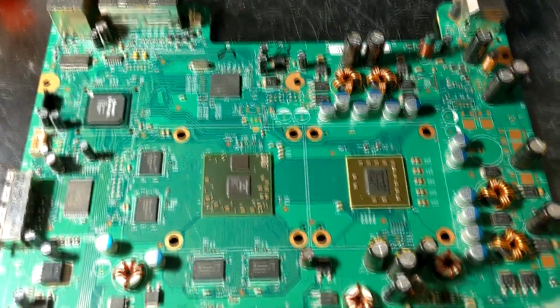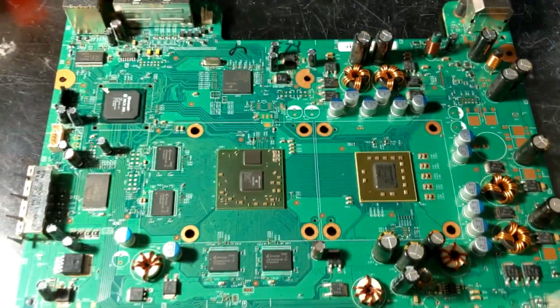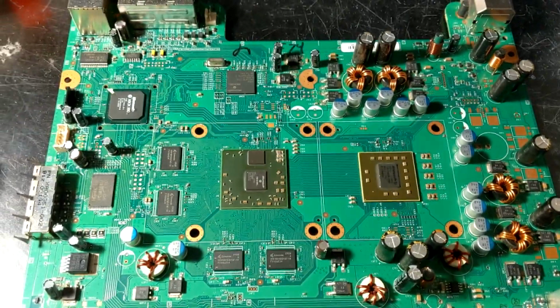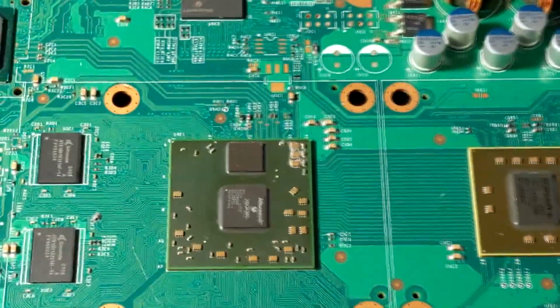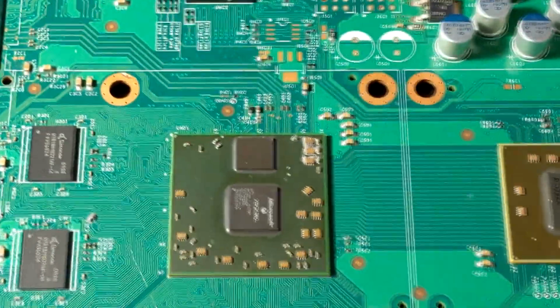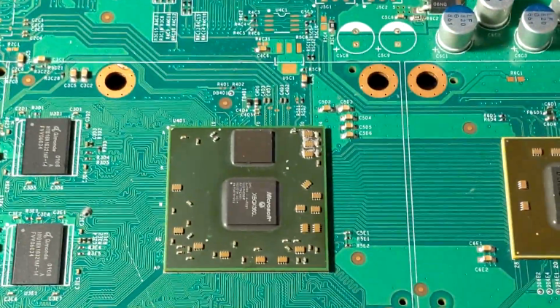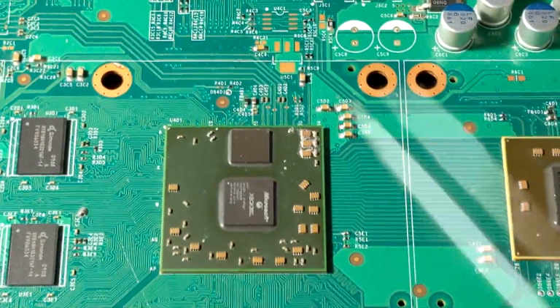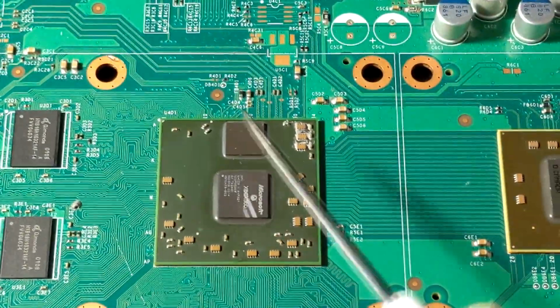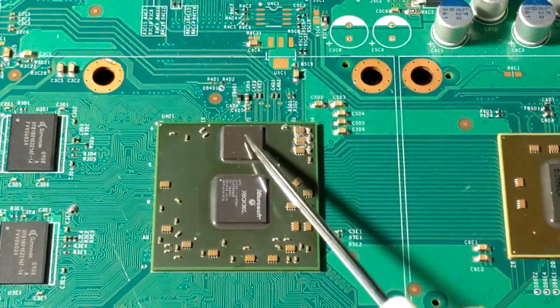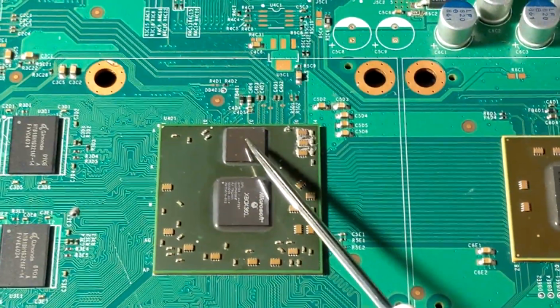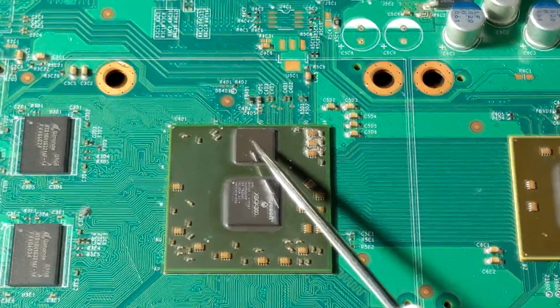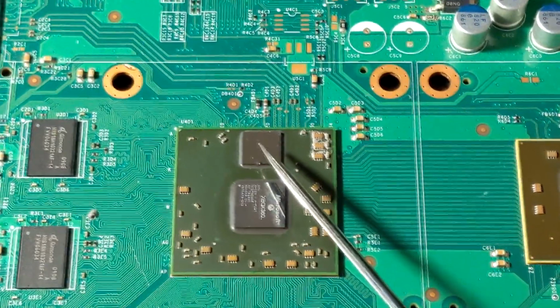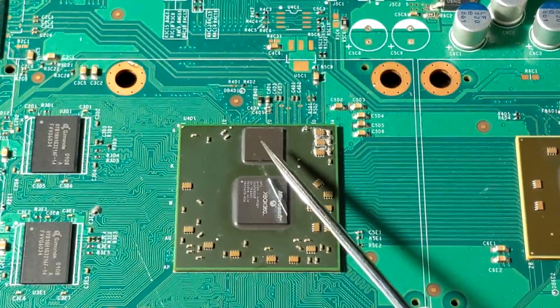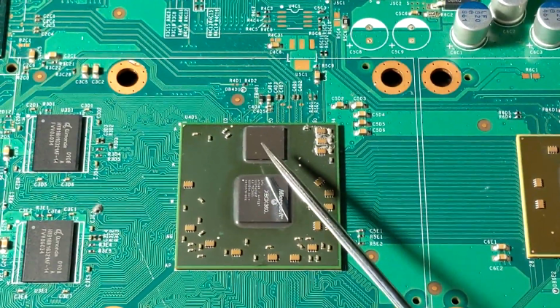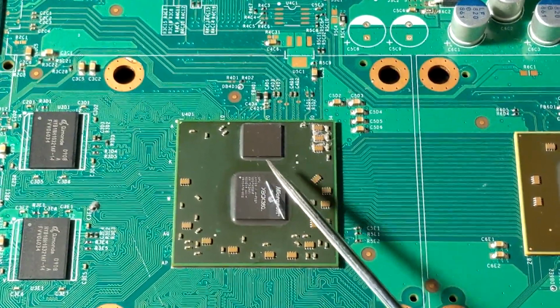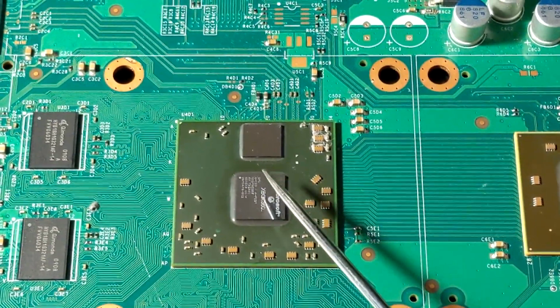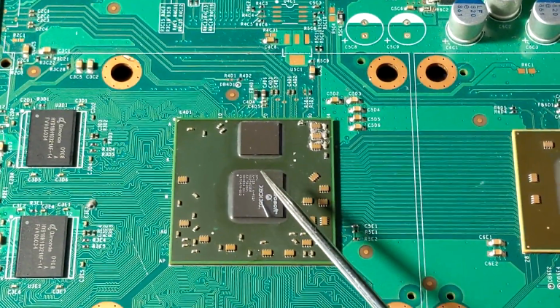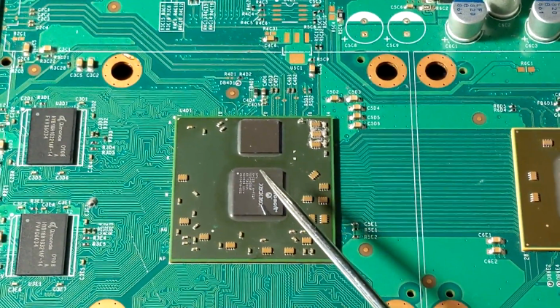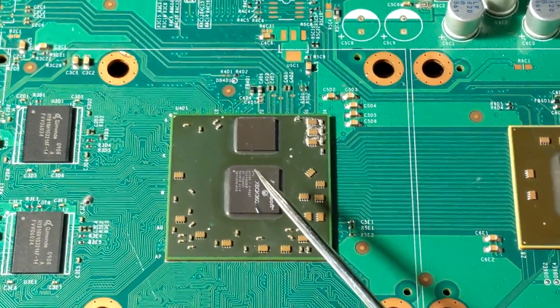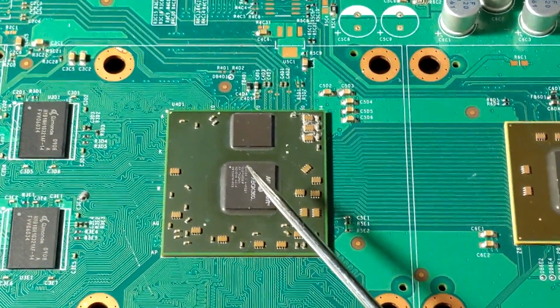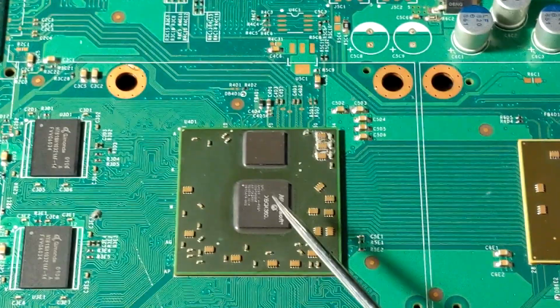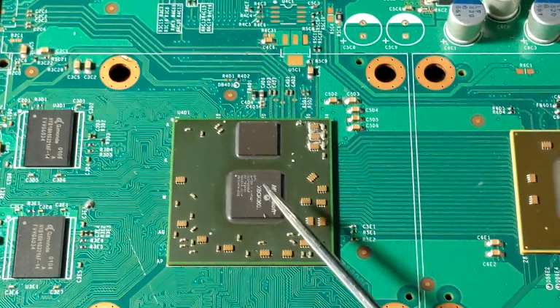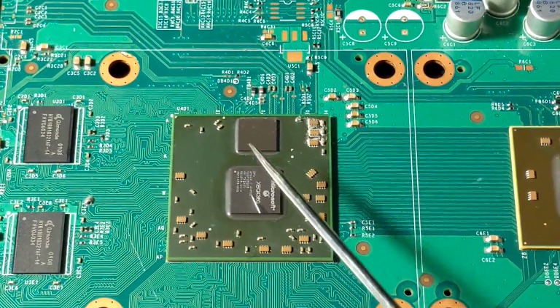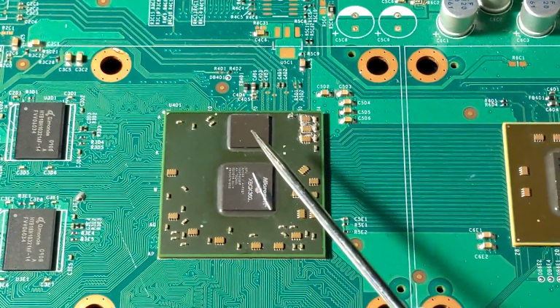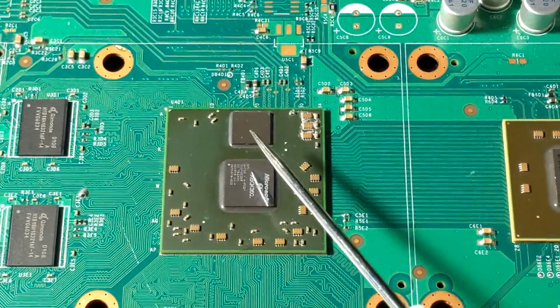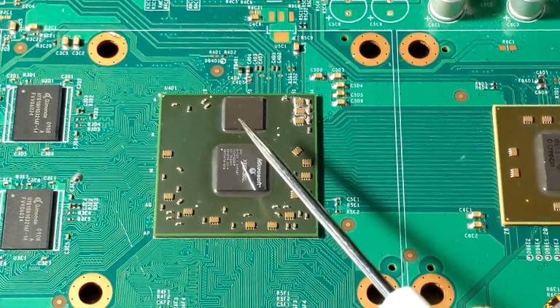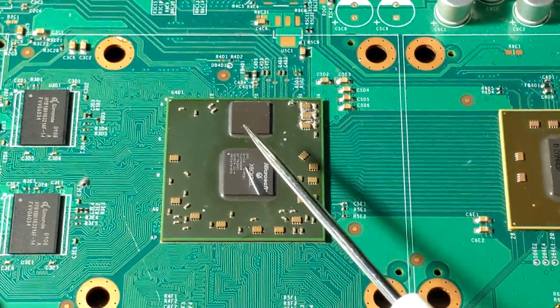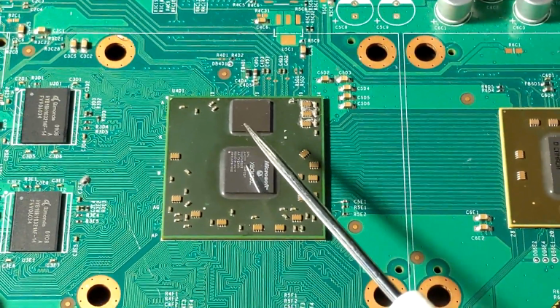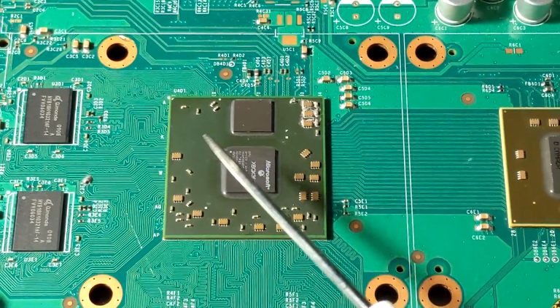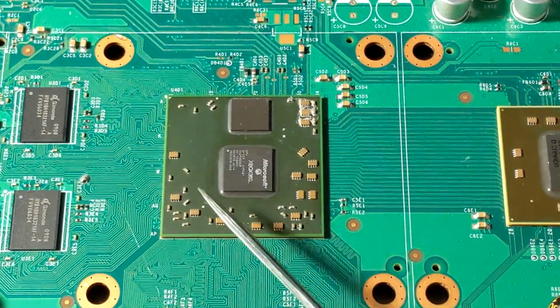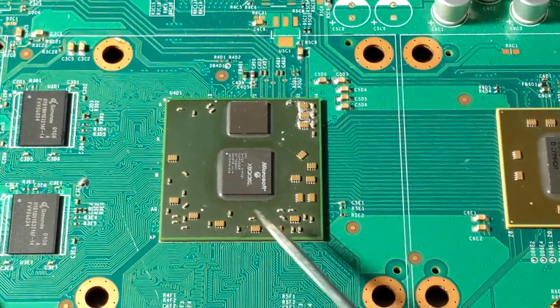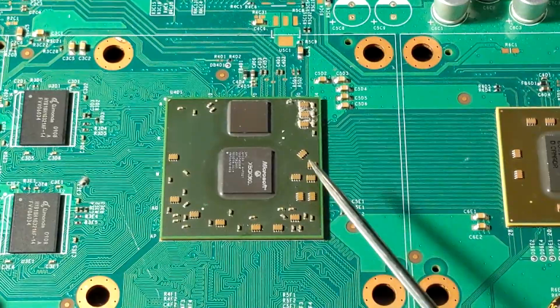It is a Jasper V1, so still using the 80 nanometer ED RAM. Now the E74 error occurs when there is a communication failure on the high-speed IO bus between the GPU and the ED RAM, and the high-speed IO bus is located on this green substrate.